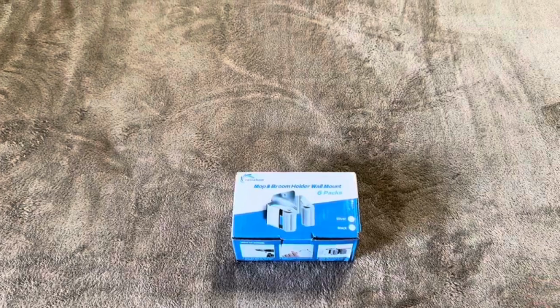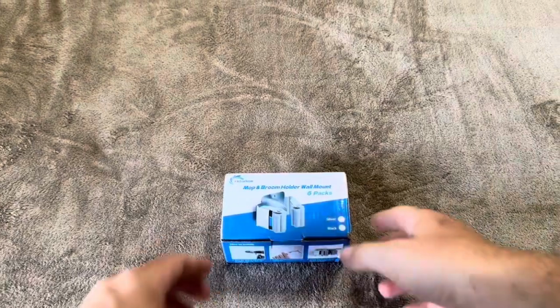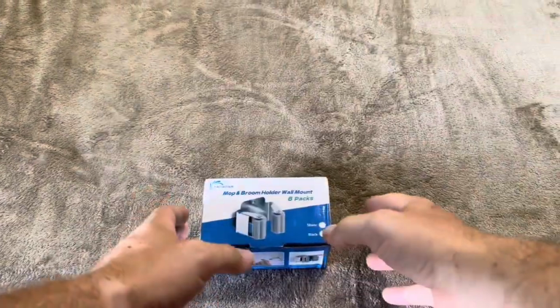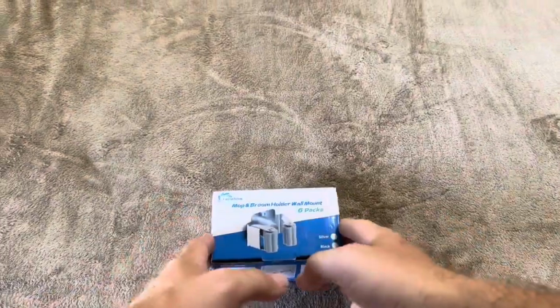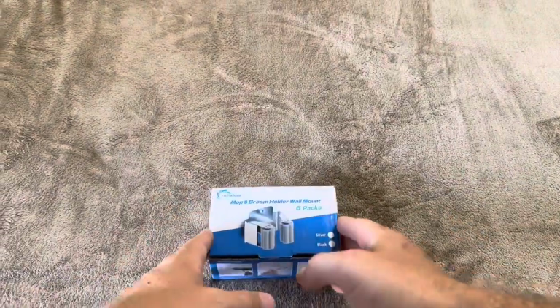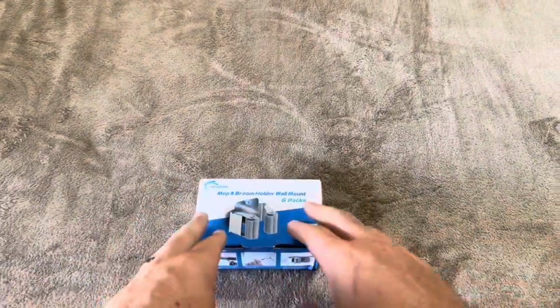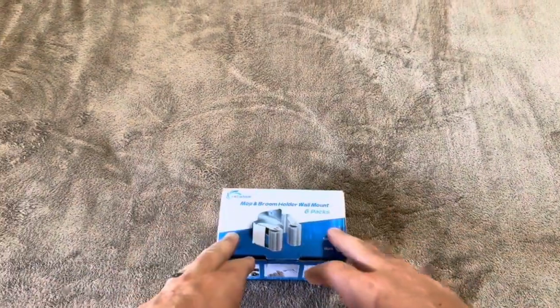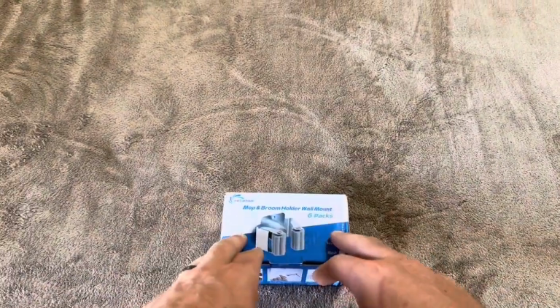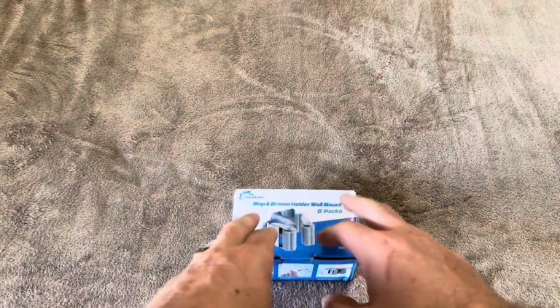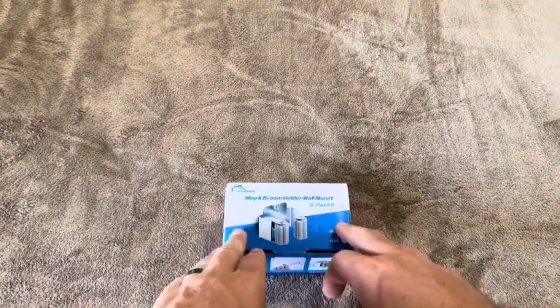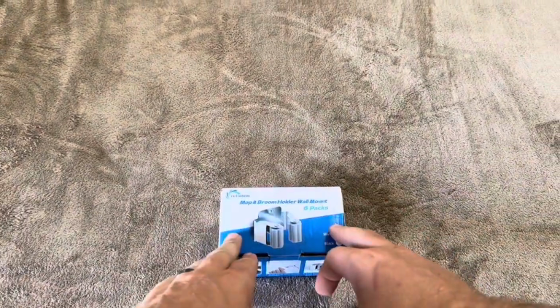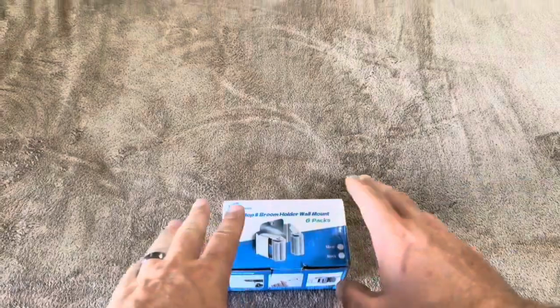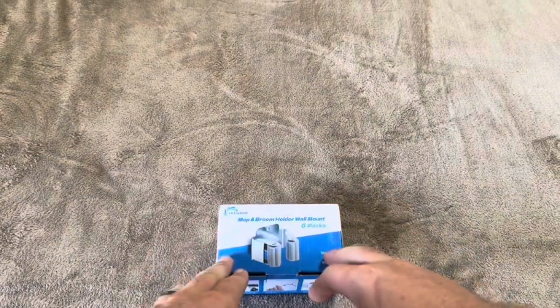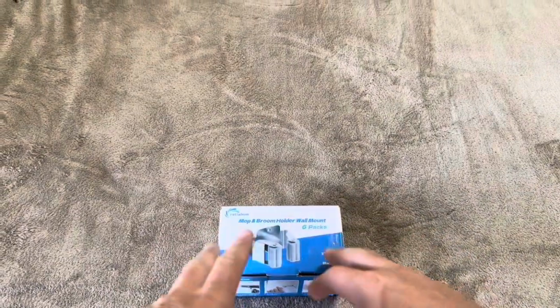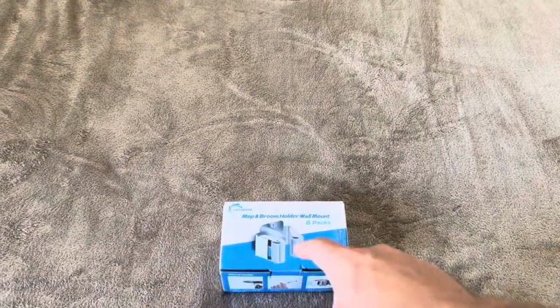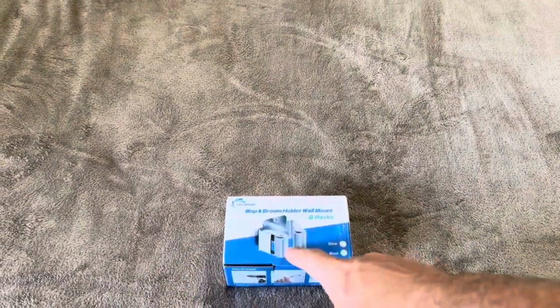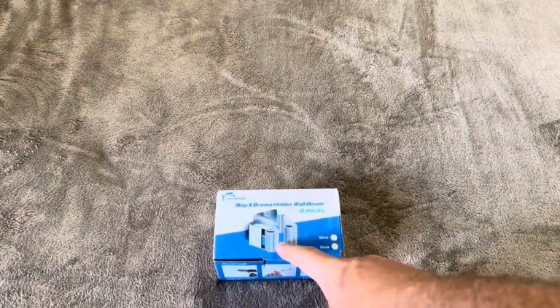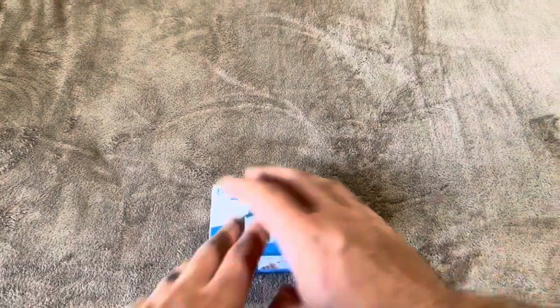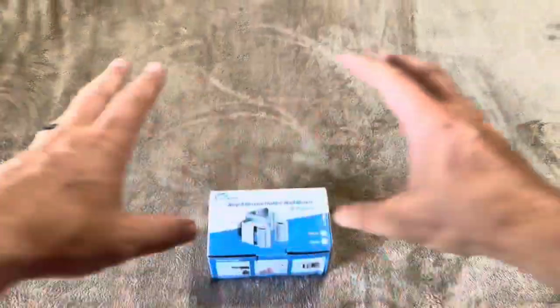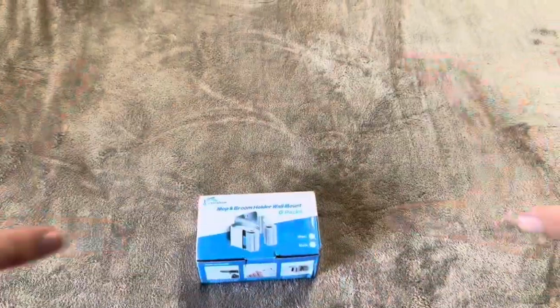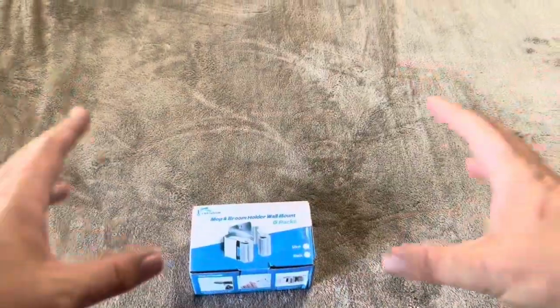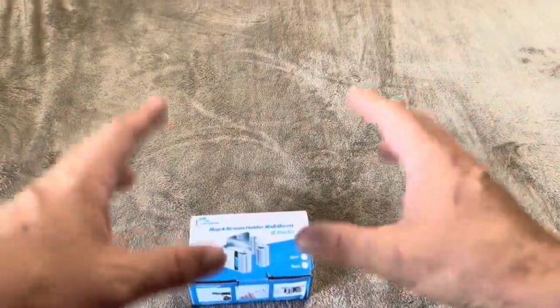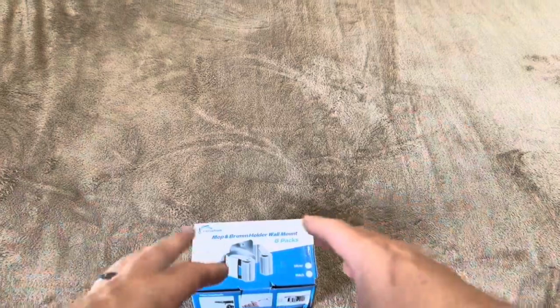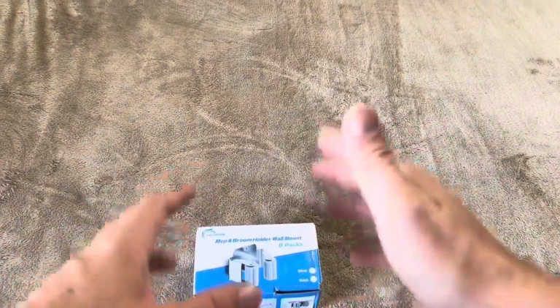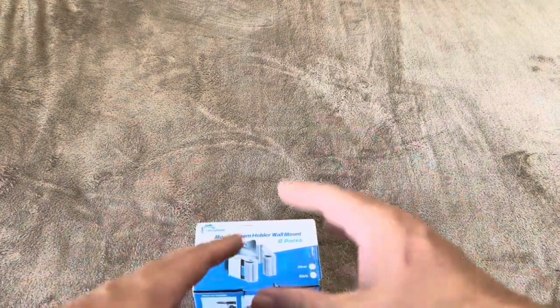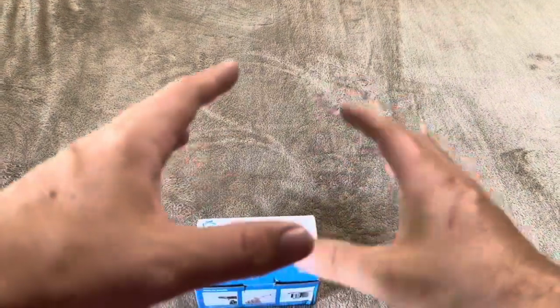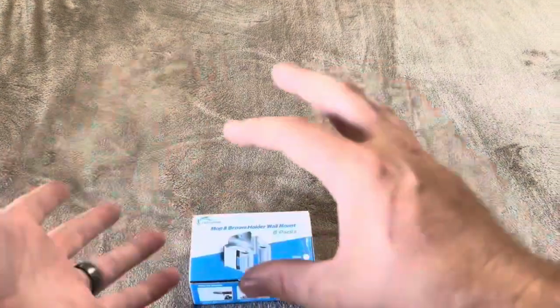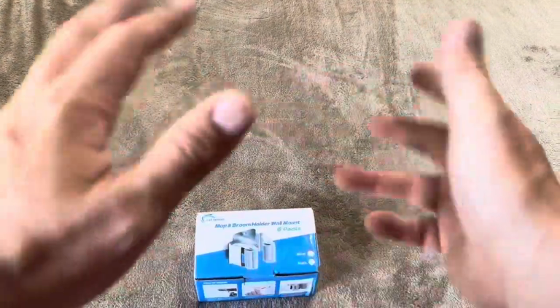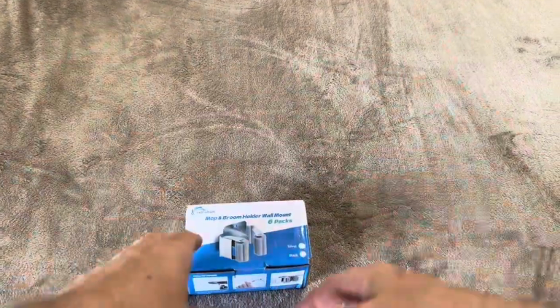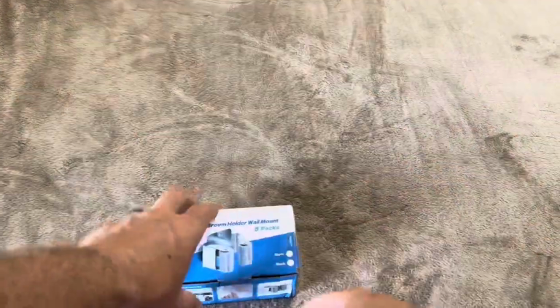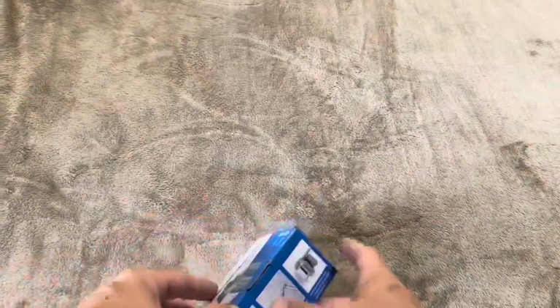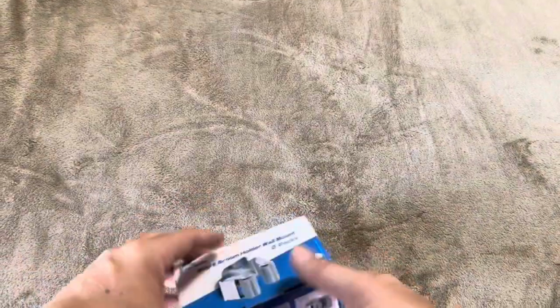Today I'm reviewing this mop and broom holder wall mount that I purchased from Relyaham. This one actually comes with six individual ones rather than being a long rack. We wanted this so we can put a few different ones in a few different locations in our home.